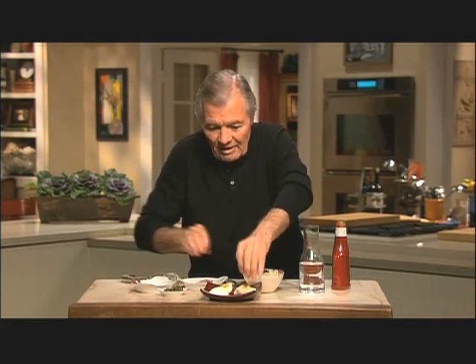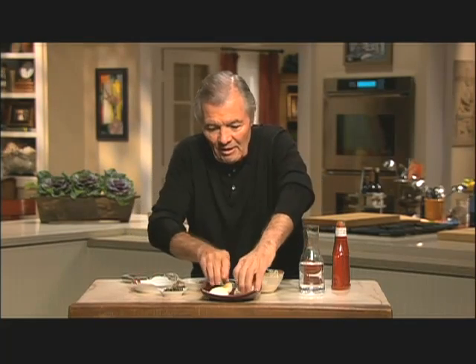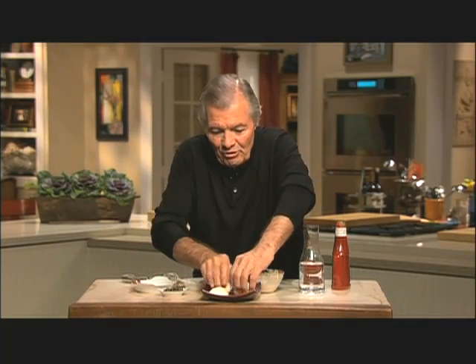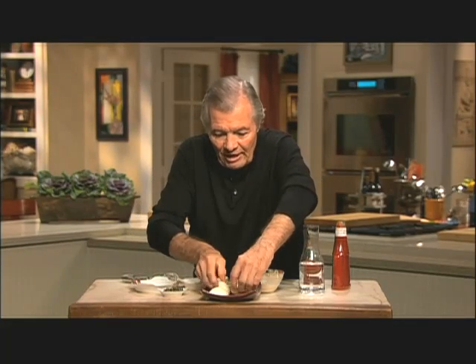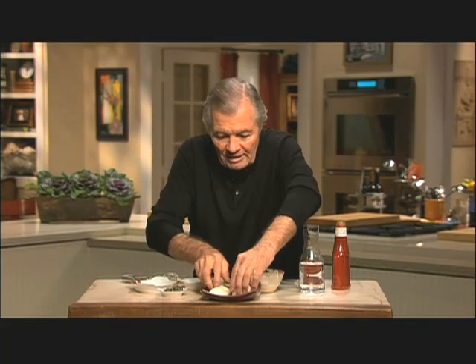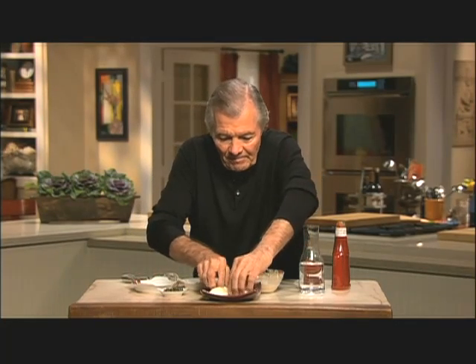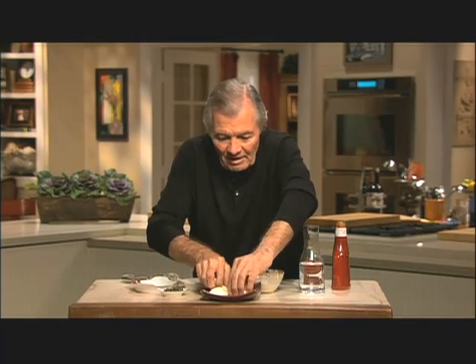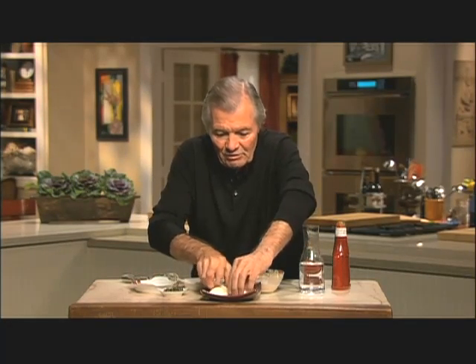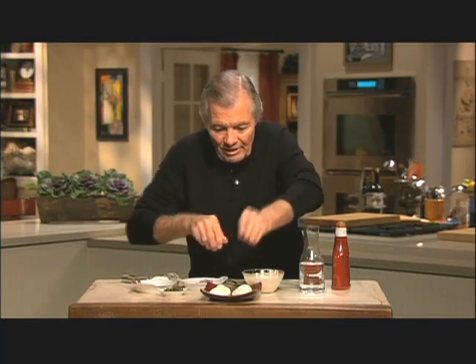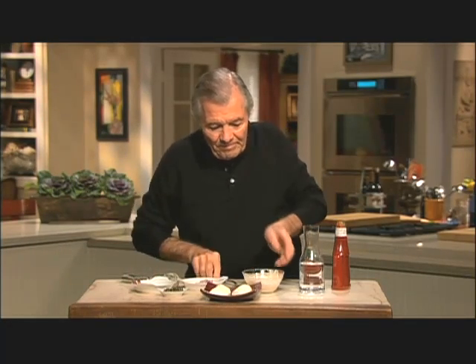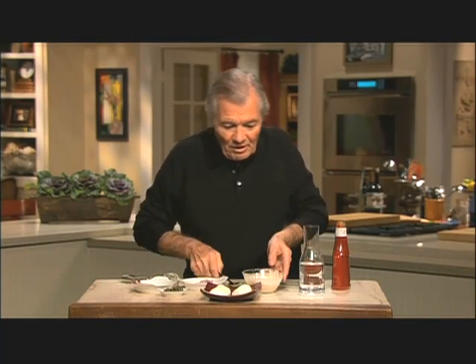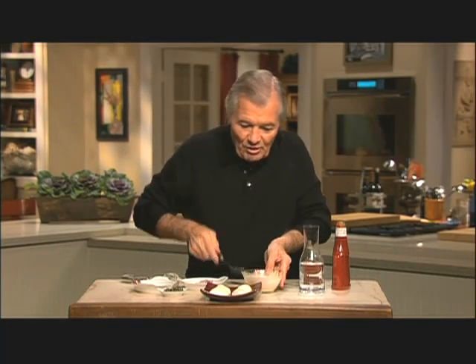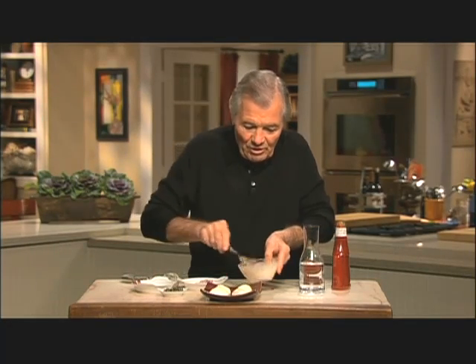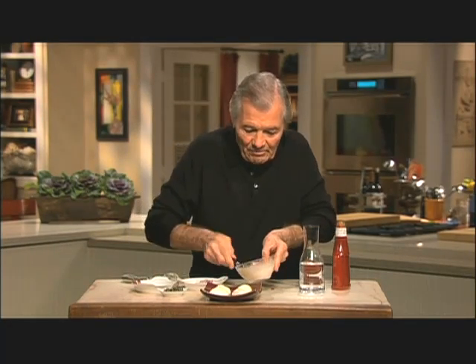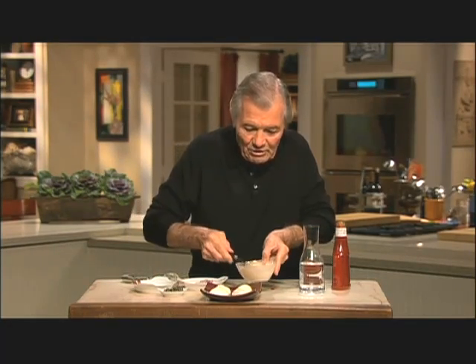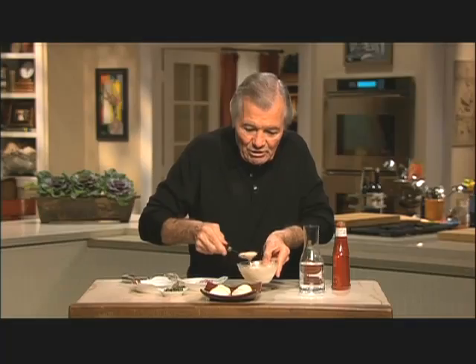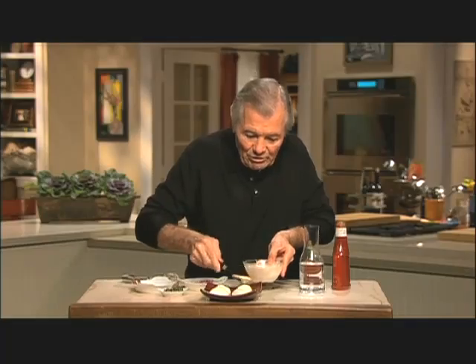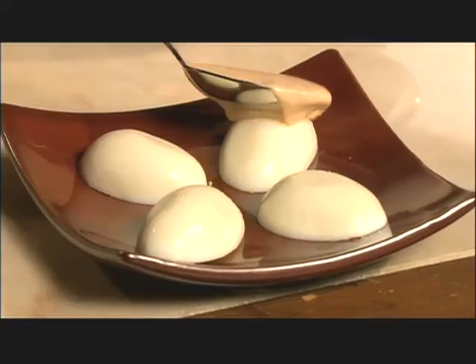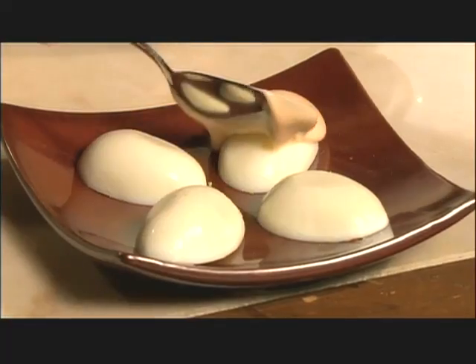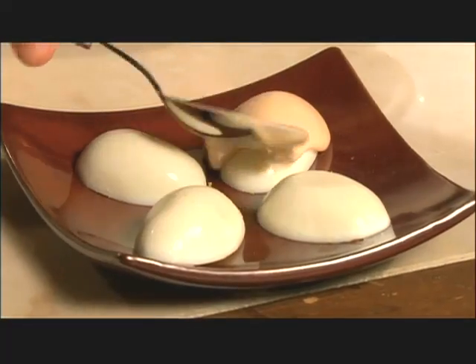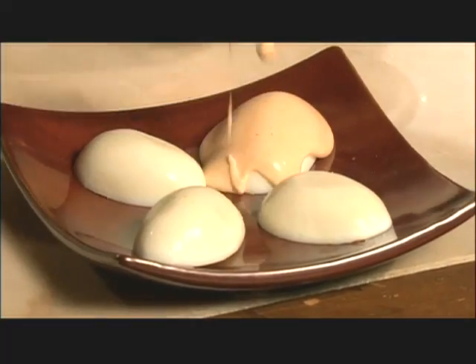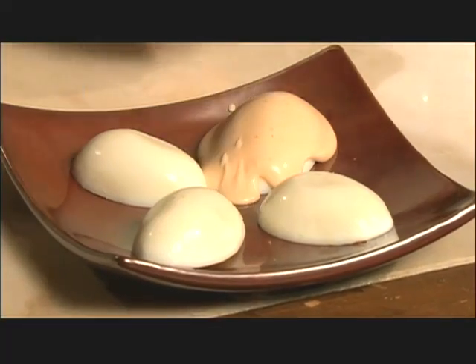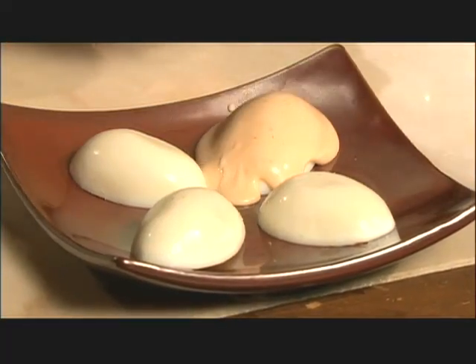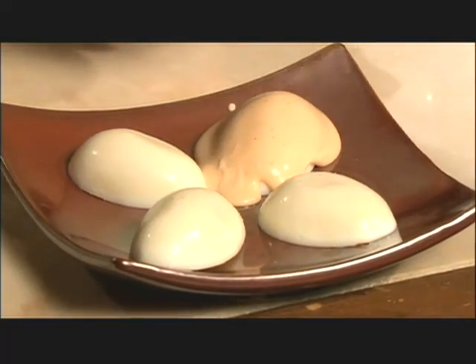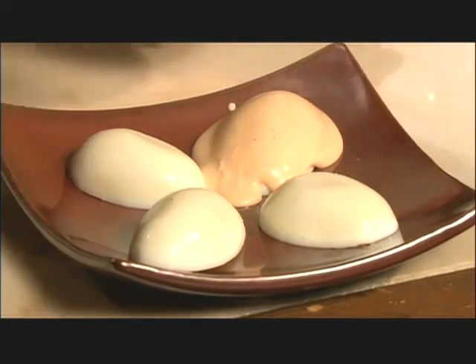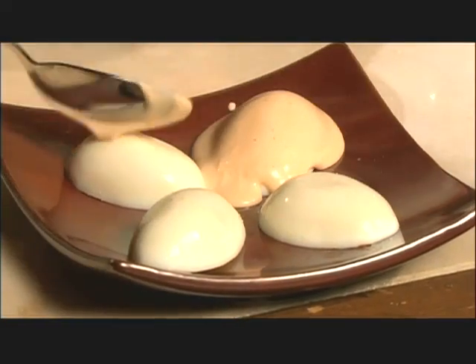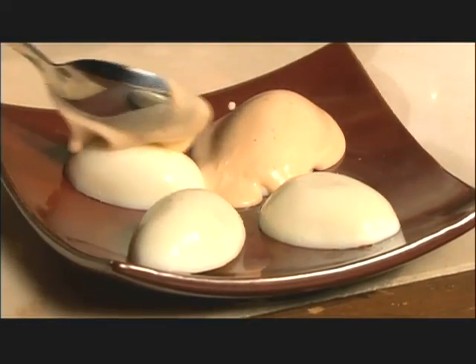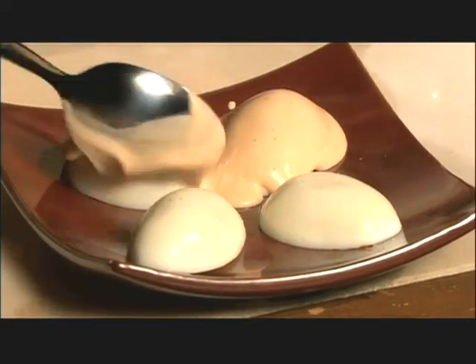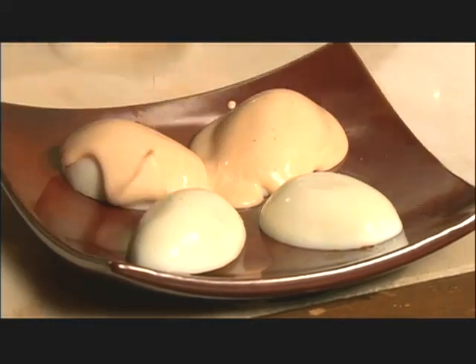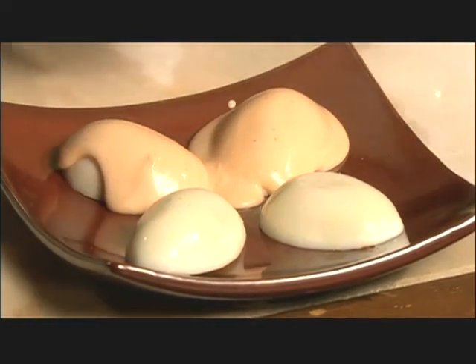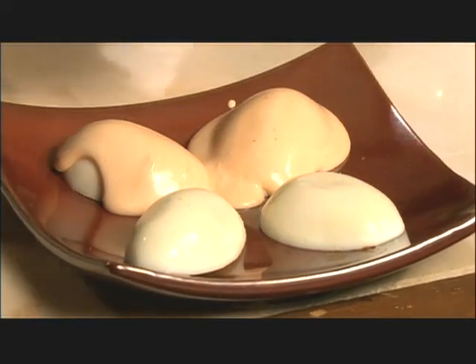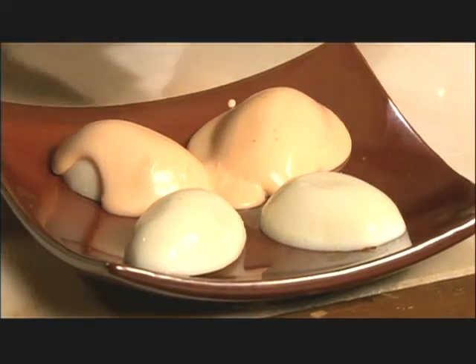Put your eggs this way and coat them with the sauce. Beautiful color.